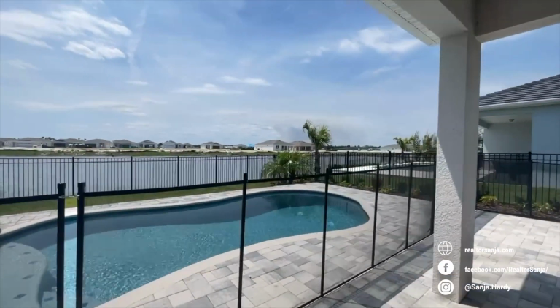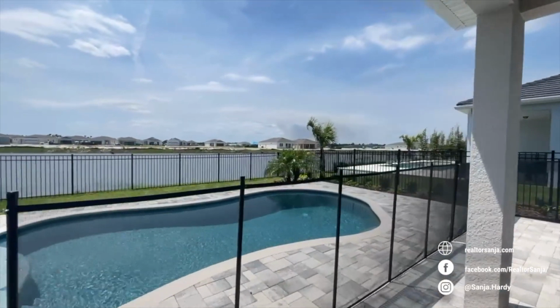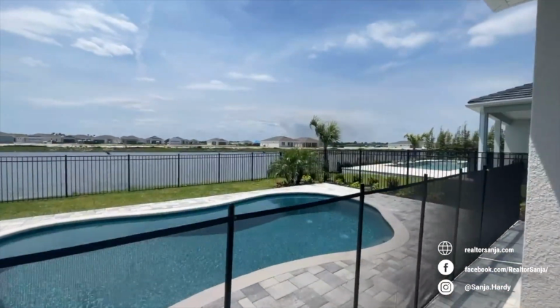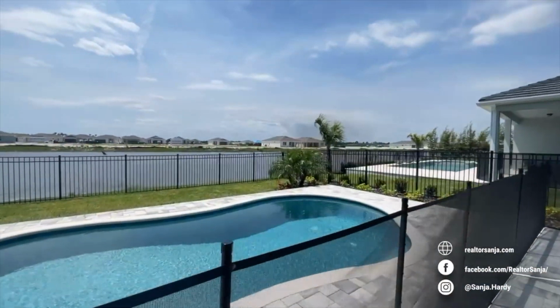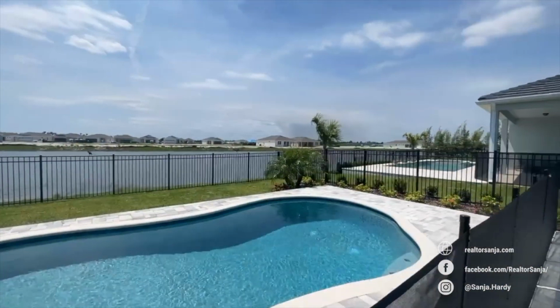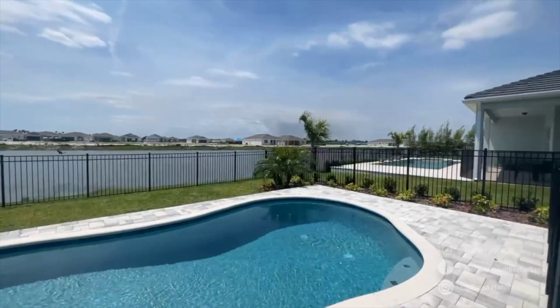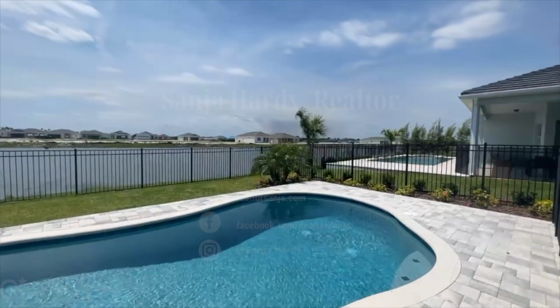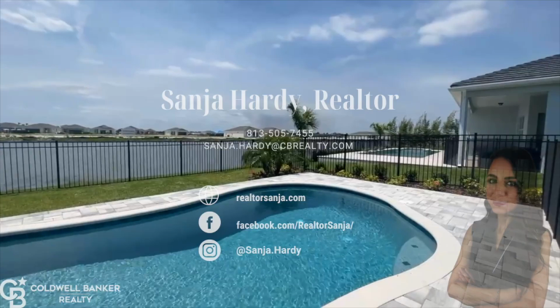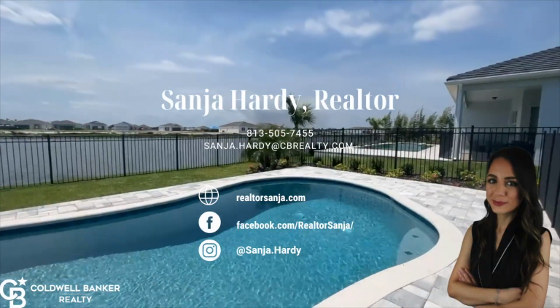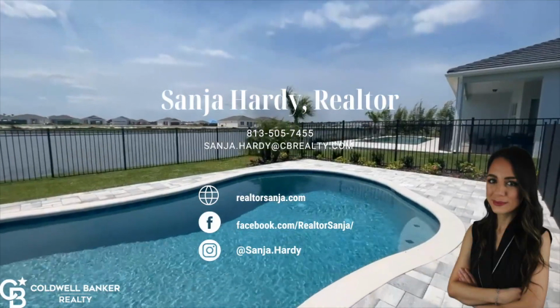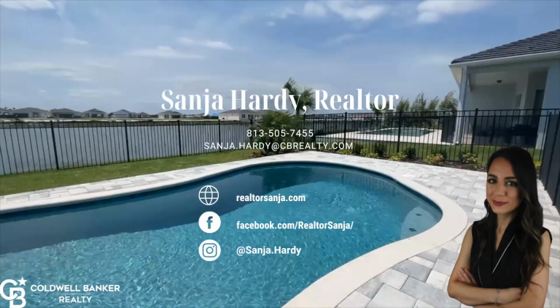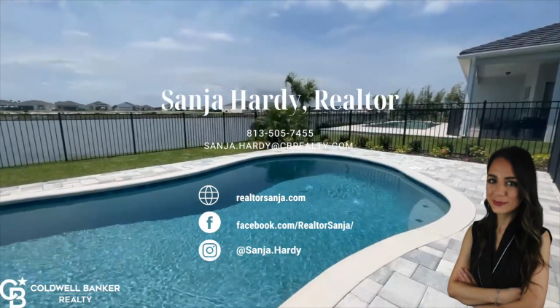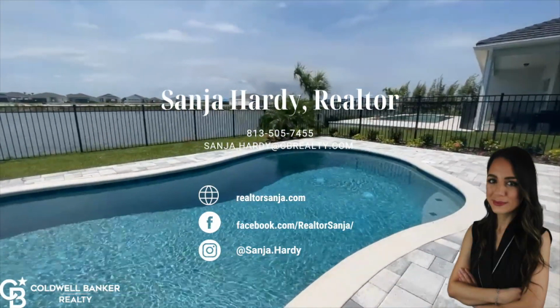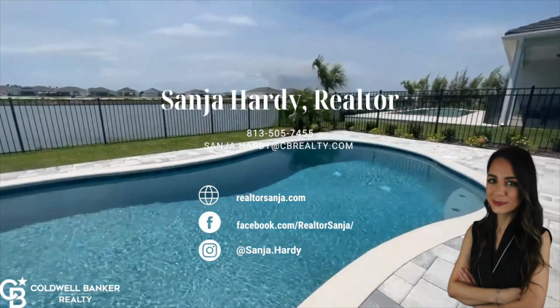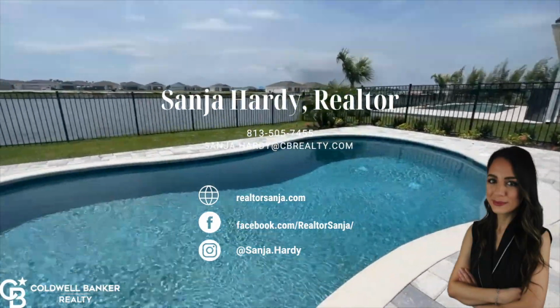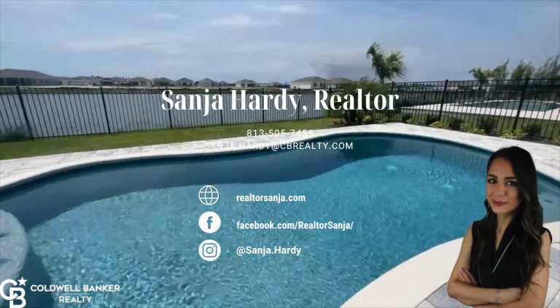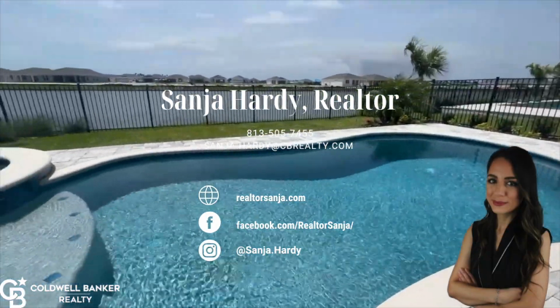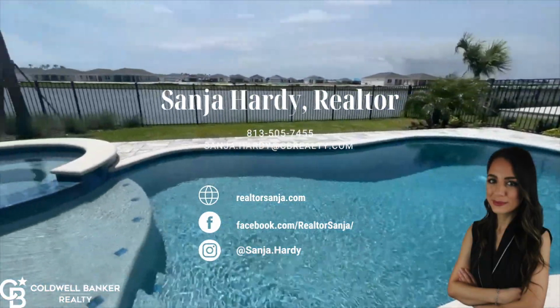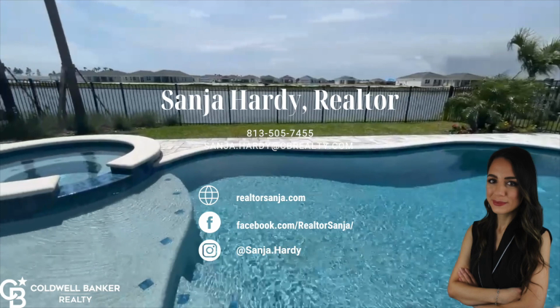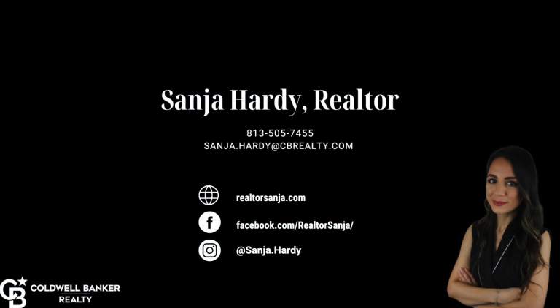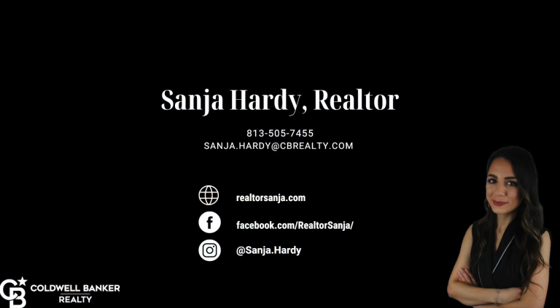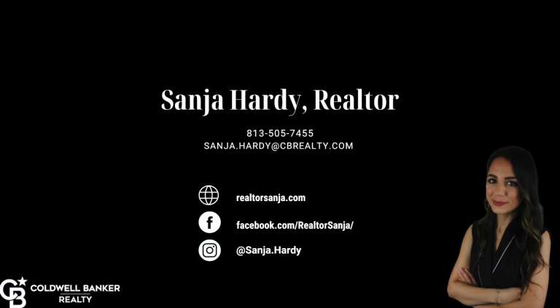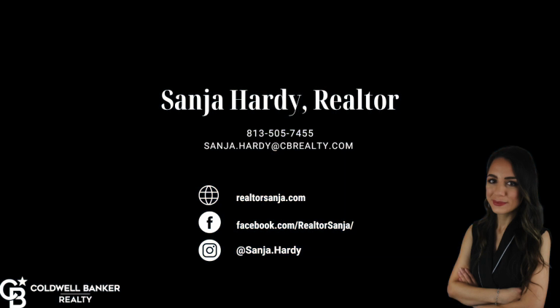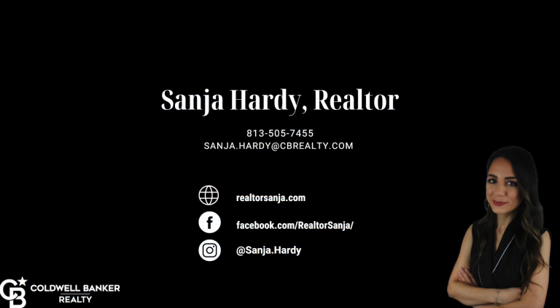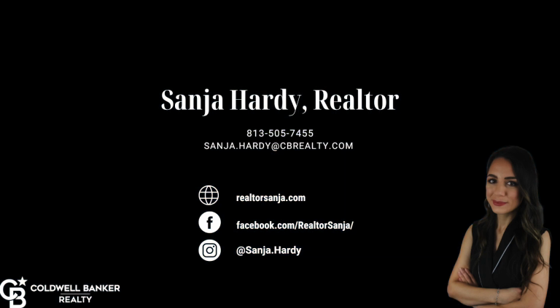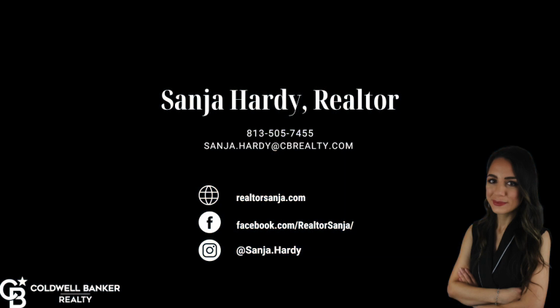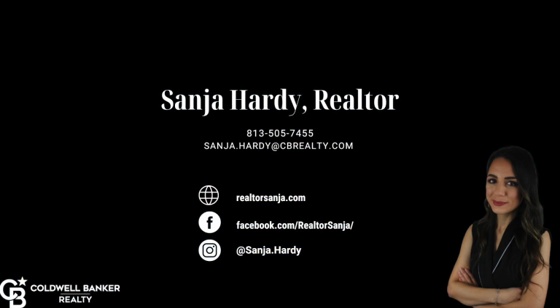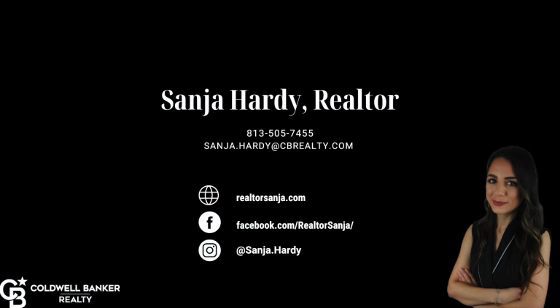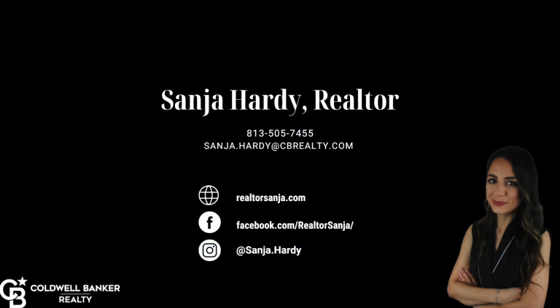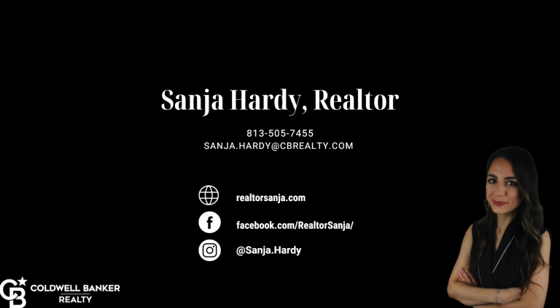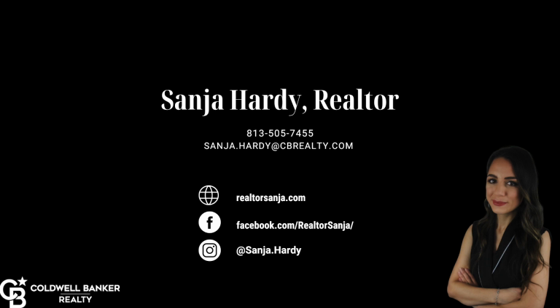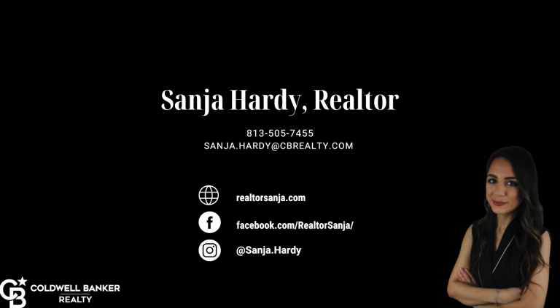That's it for today's tour of the Prosperity Model Home here at Del Webb at Vieira. Come learn more about the community in my other videos. Feel free to reach out with any questions, or if you're looking to move to this area, I would love to help you find your perfect home. I'll see you in the next video.